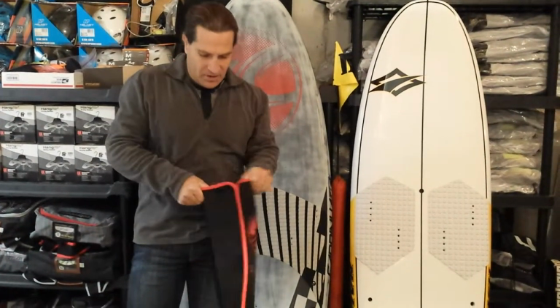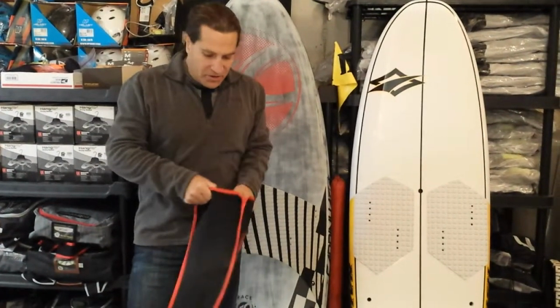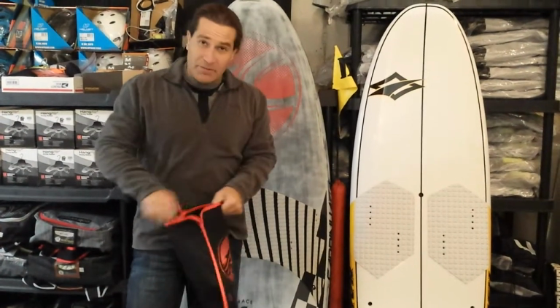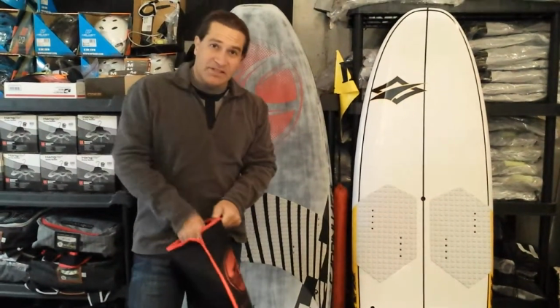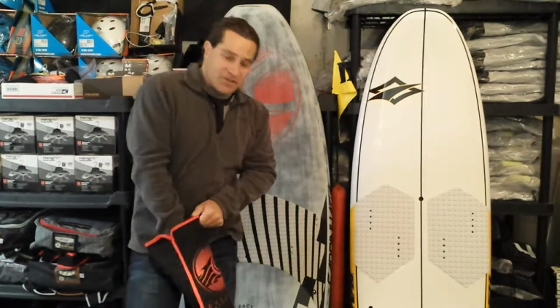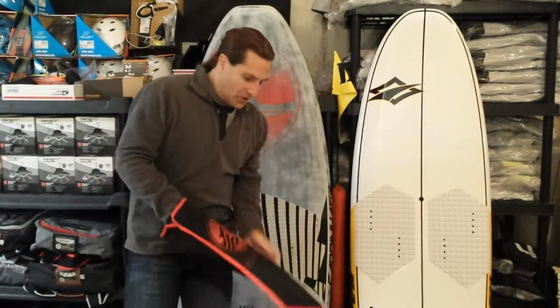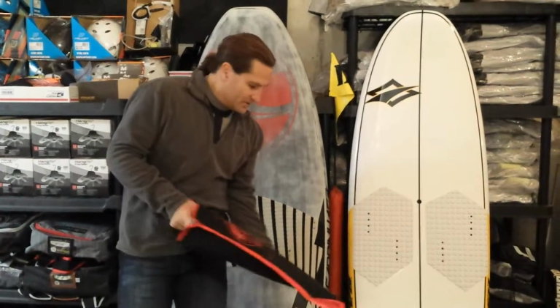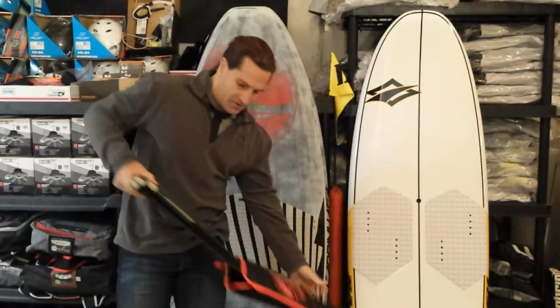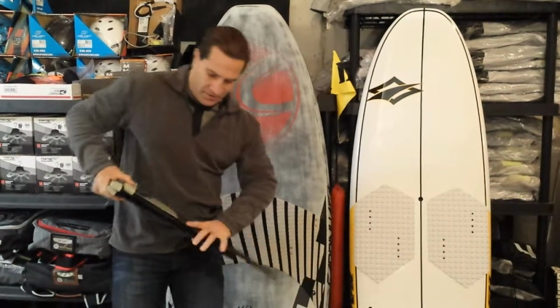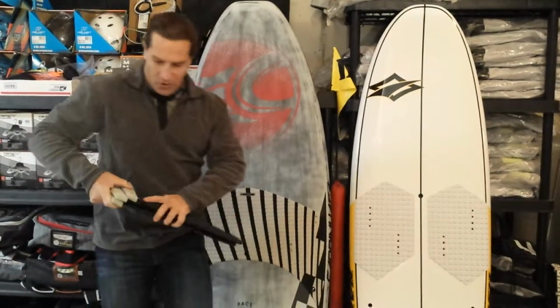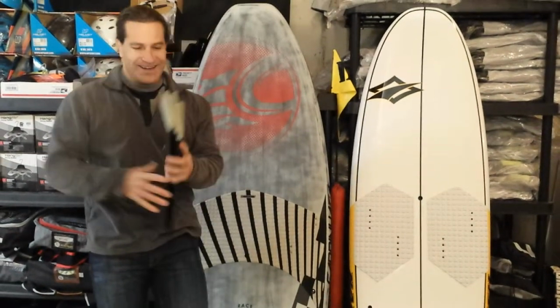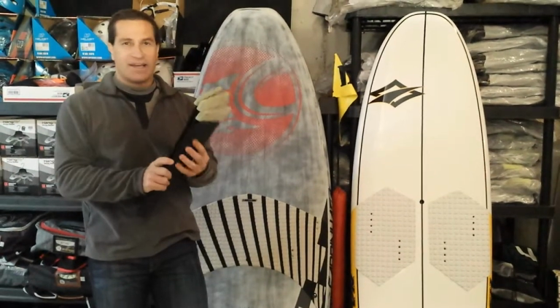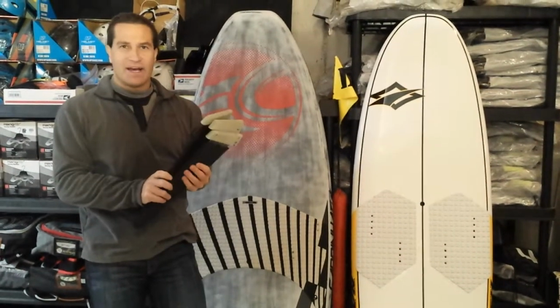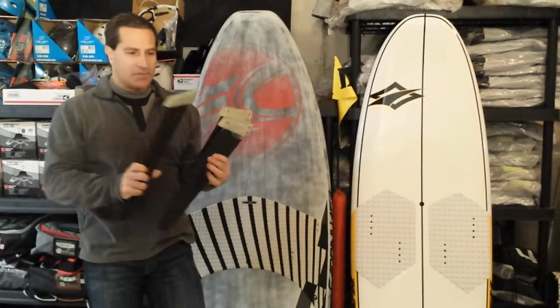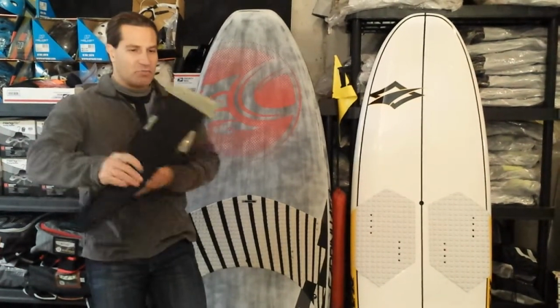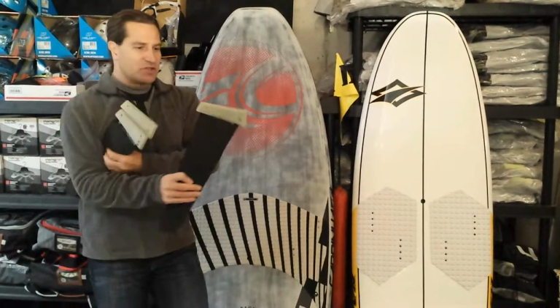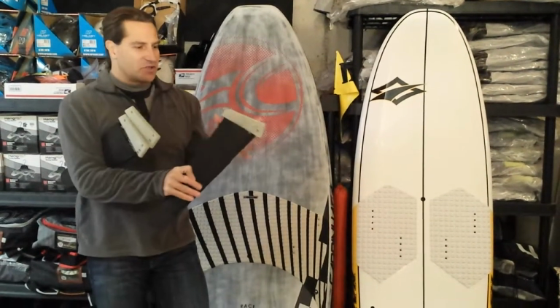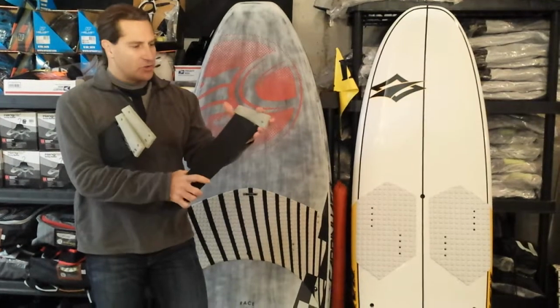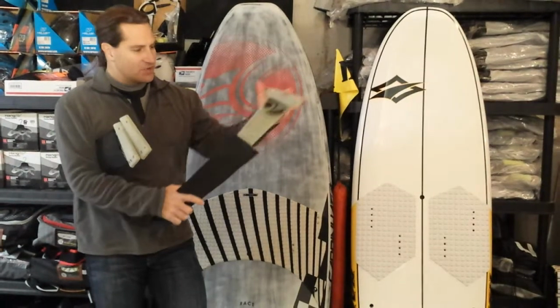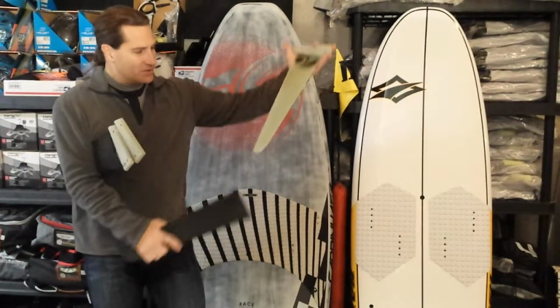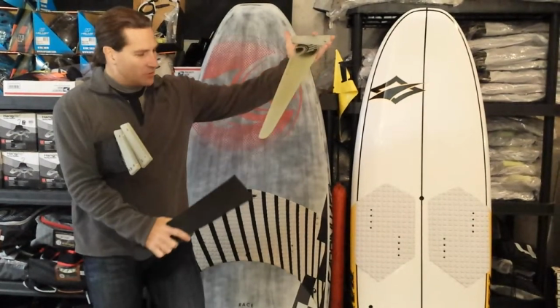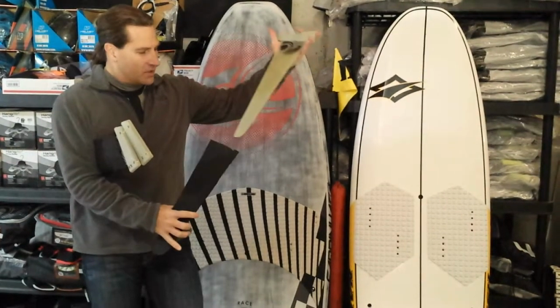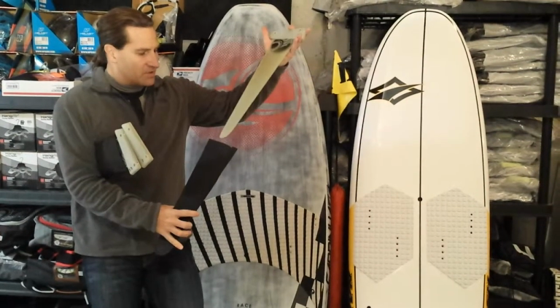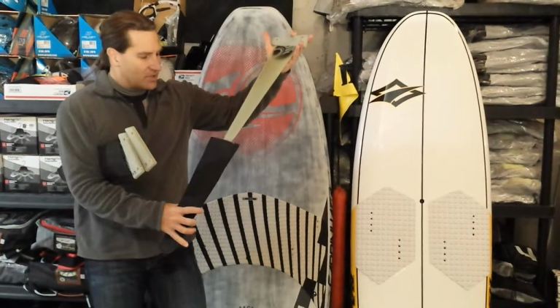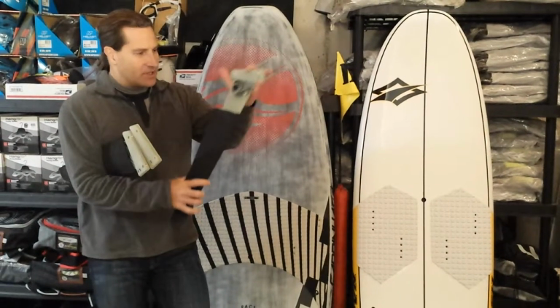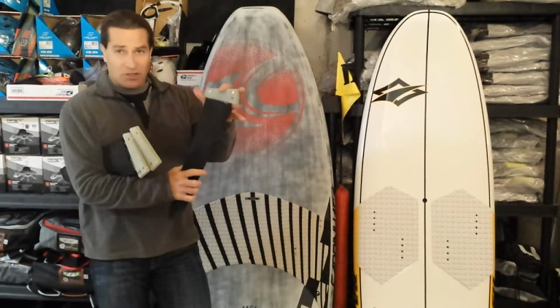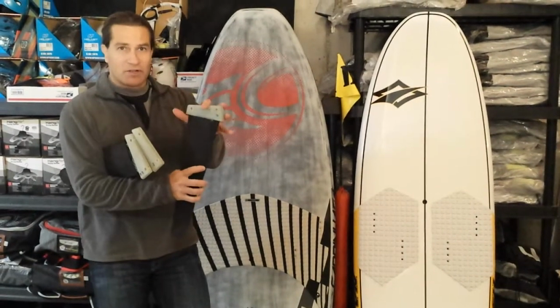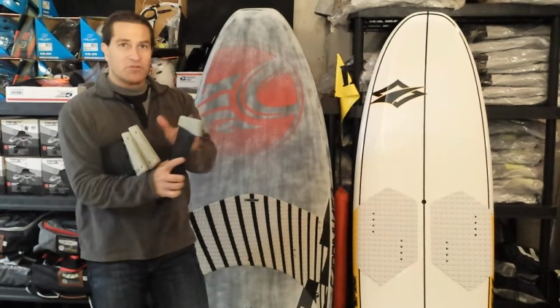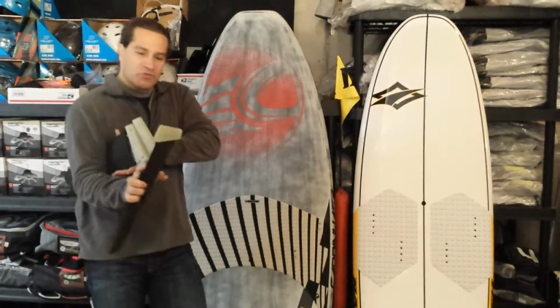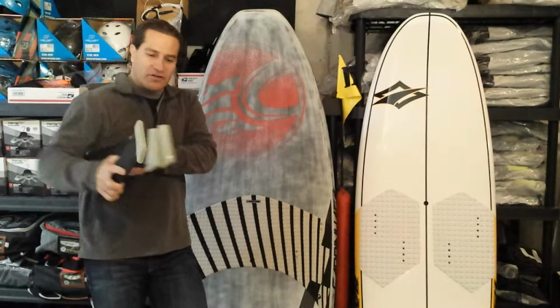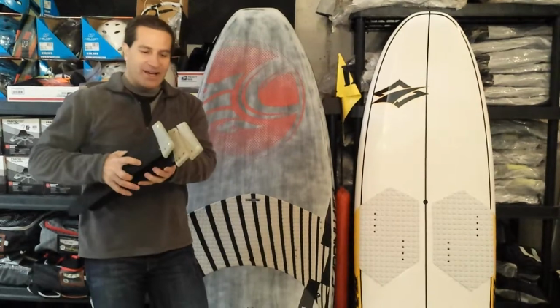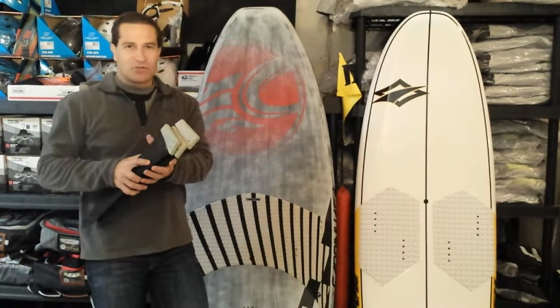The good deal about this is that you get all of this for $999. So most race boards, as you know, are $2,000 or more, but this setup will, as a closeout, come to you to your door for $999.